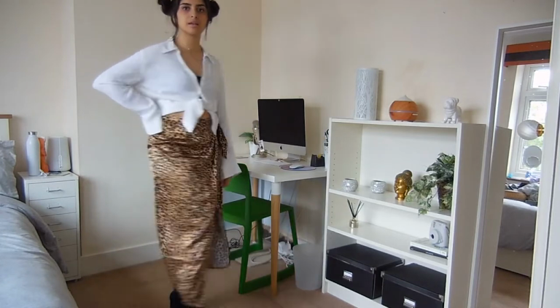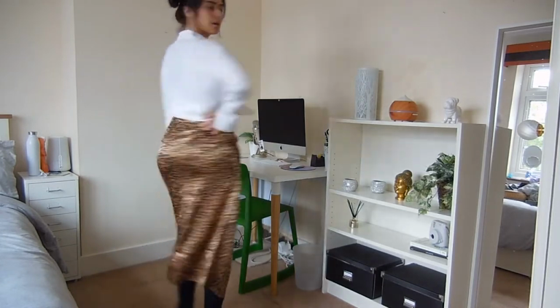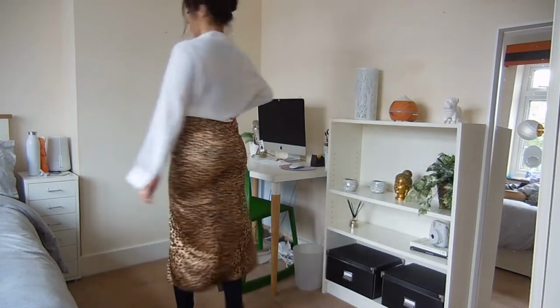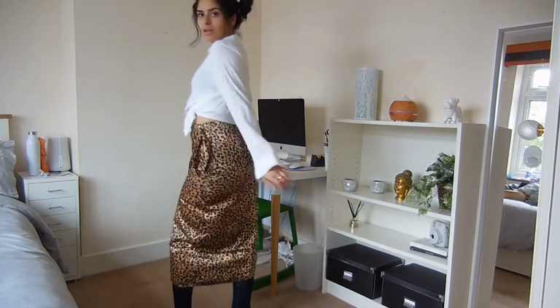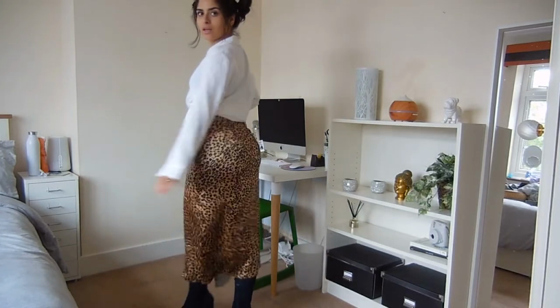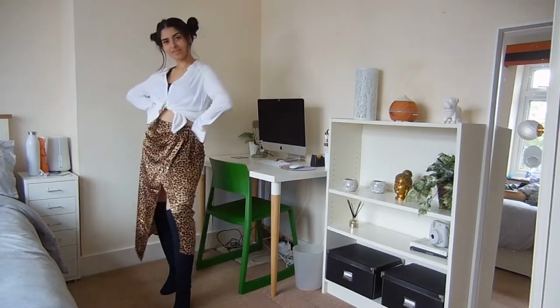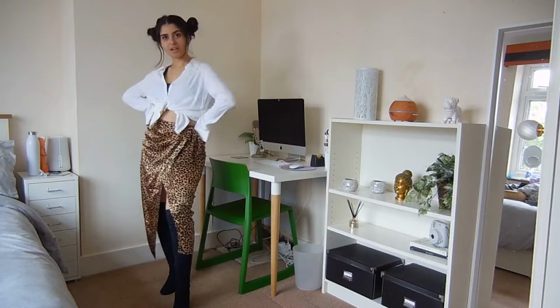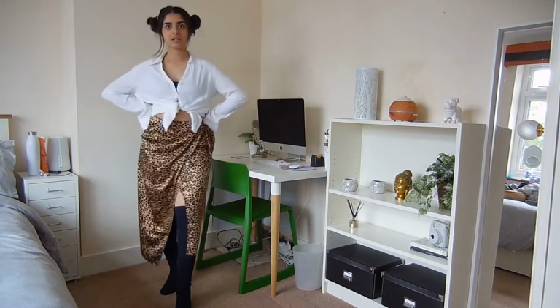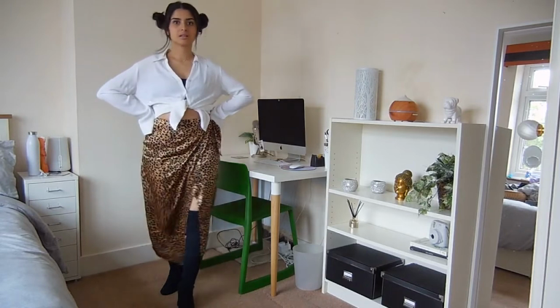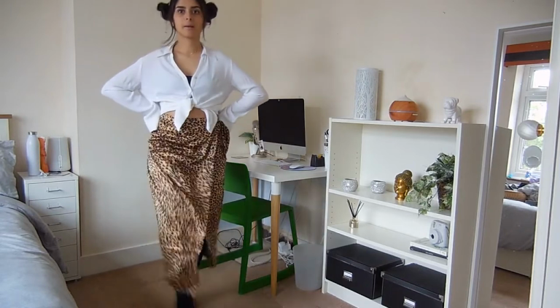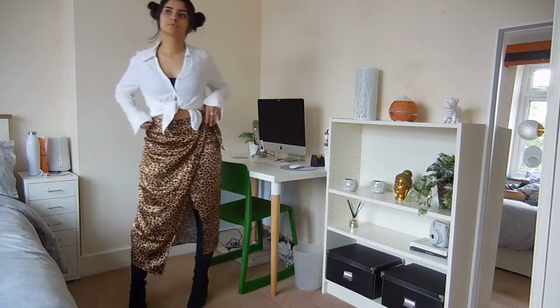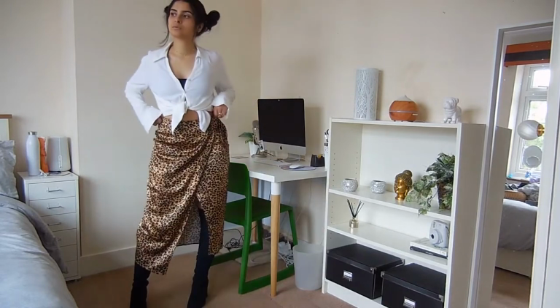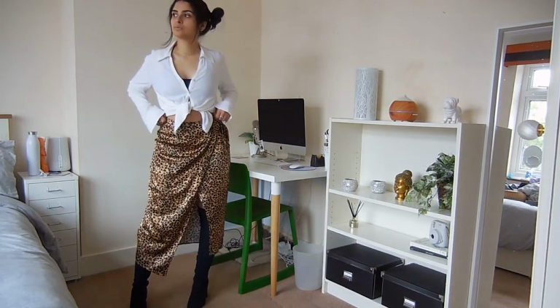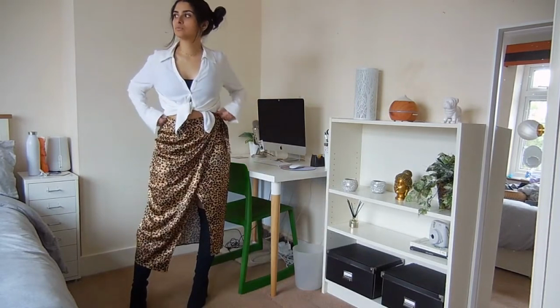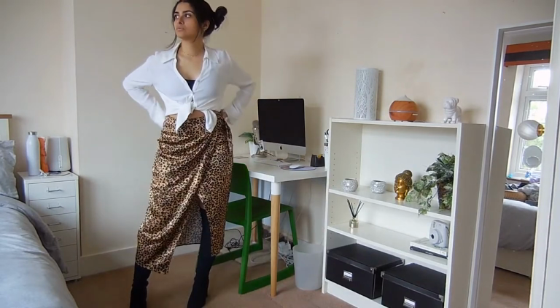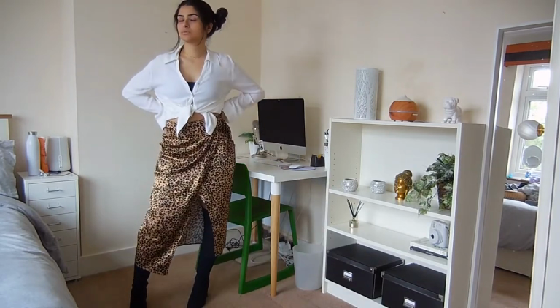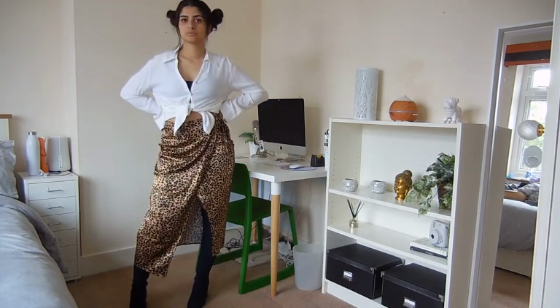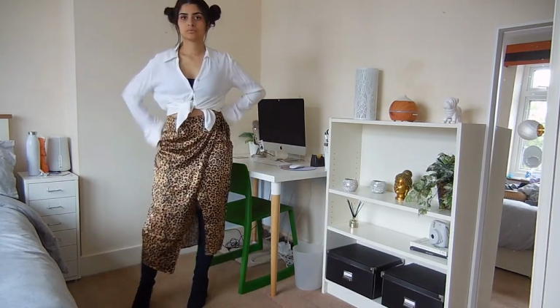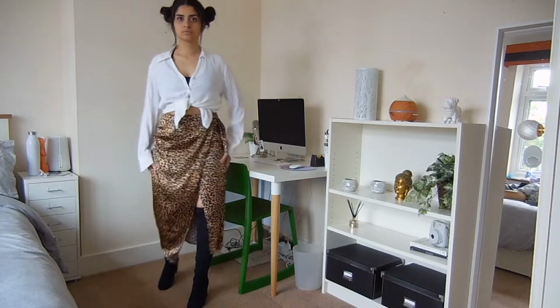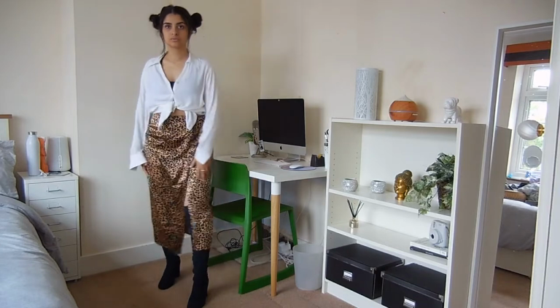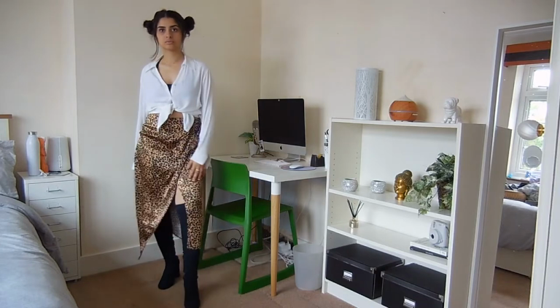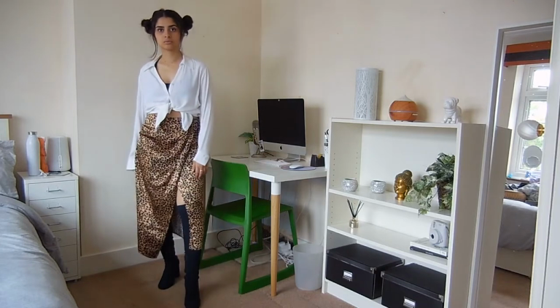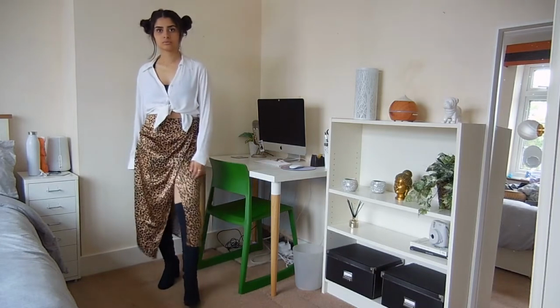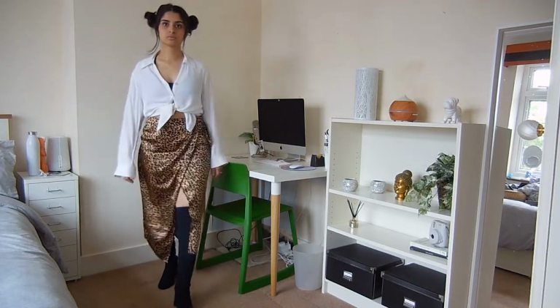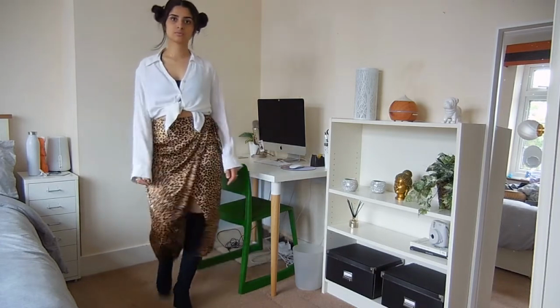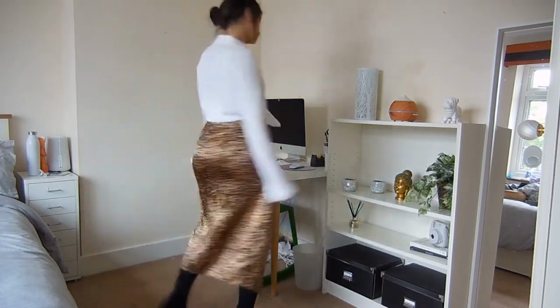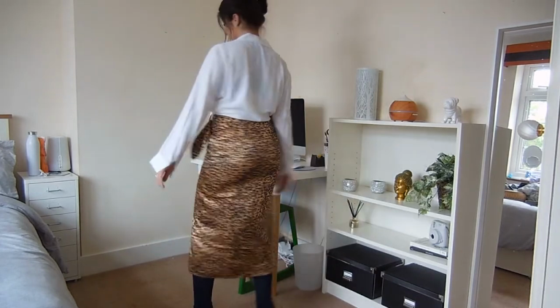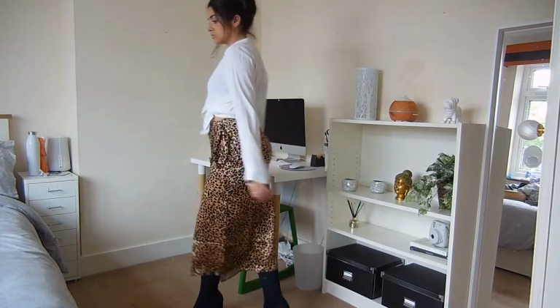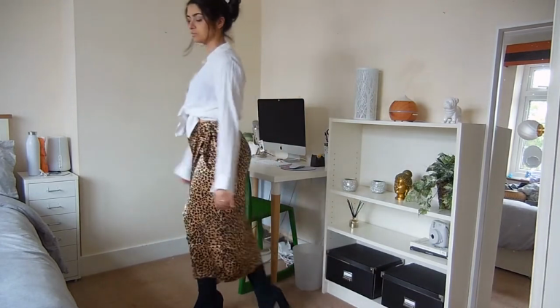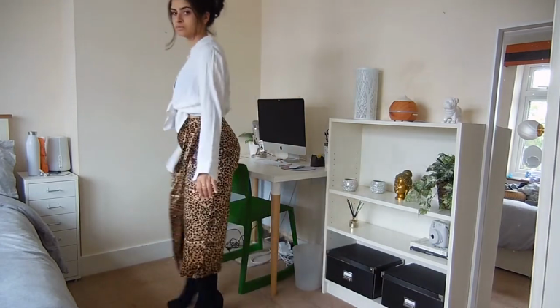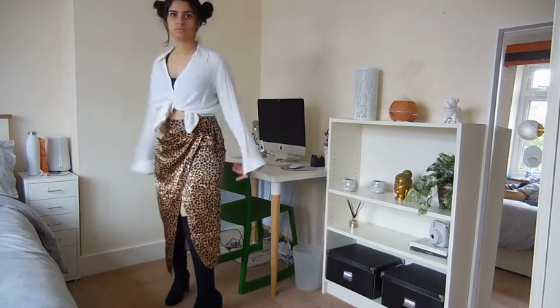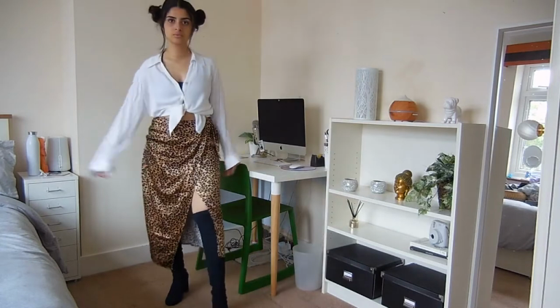The thigh high boots just give it a real sort of sophisticated, elegant, bit of a bad bitch kind of mood to it. I think thigh high boots just always add a wow factor.